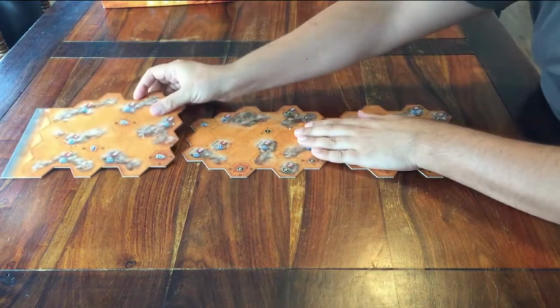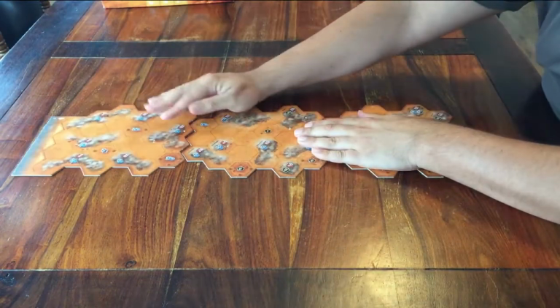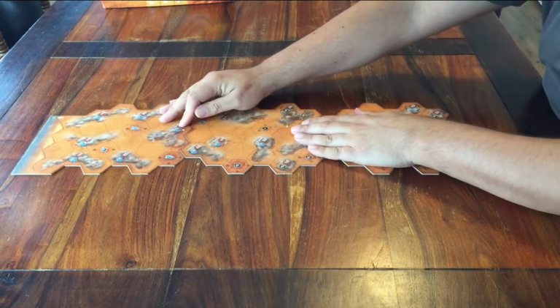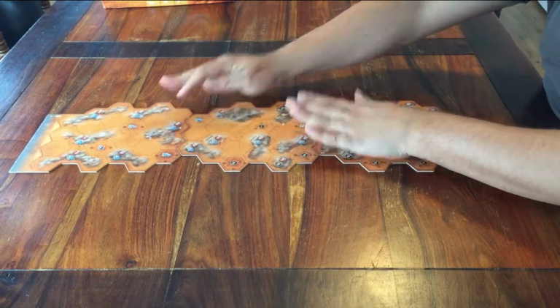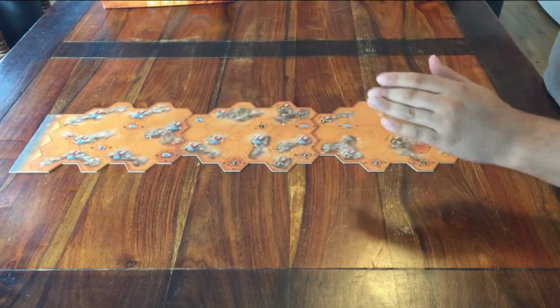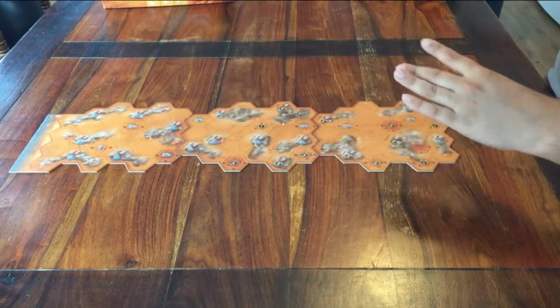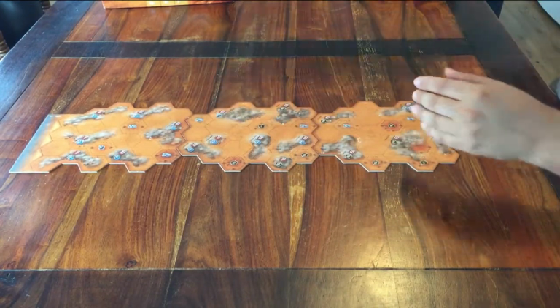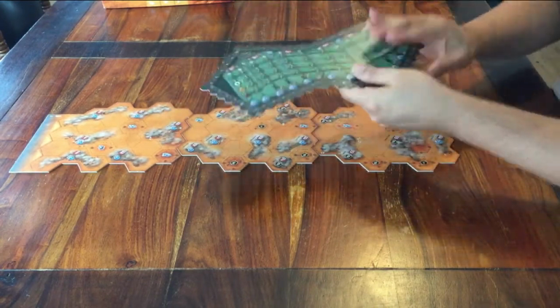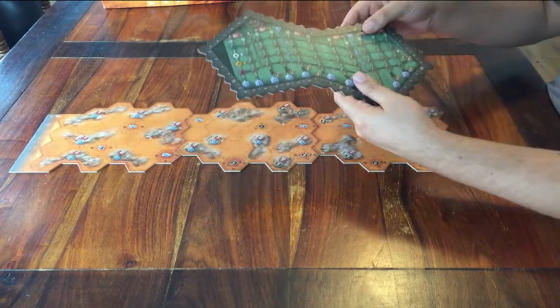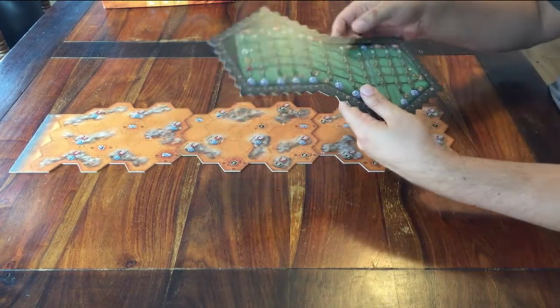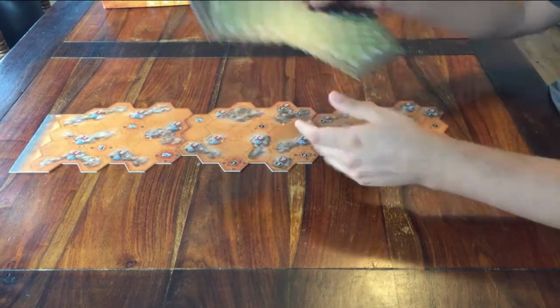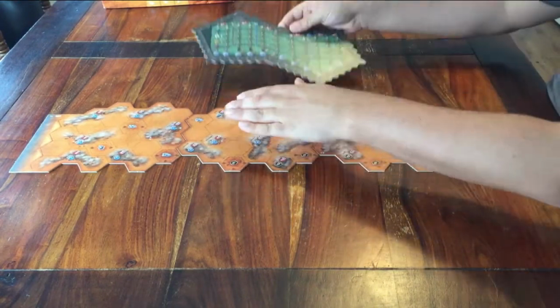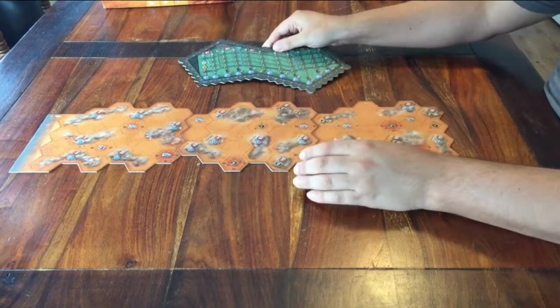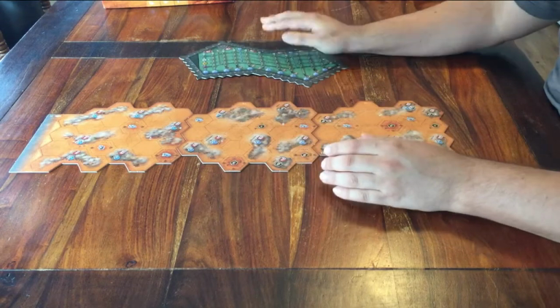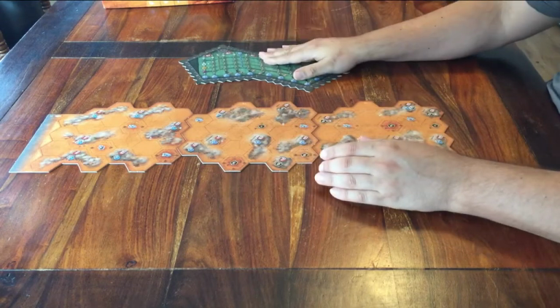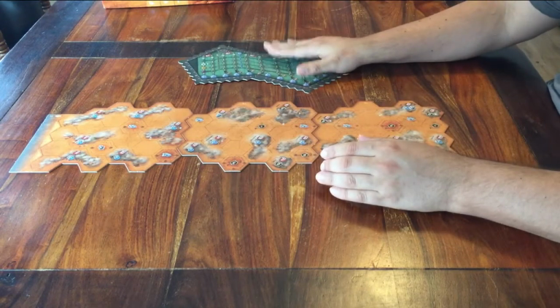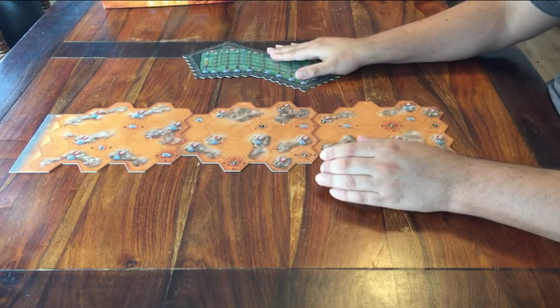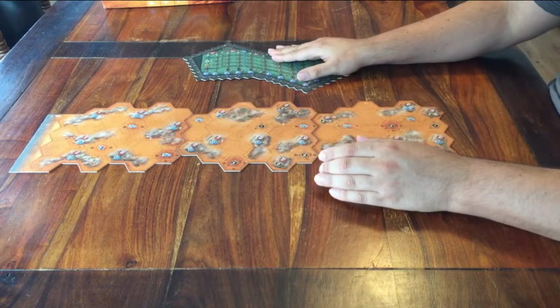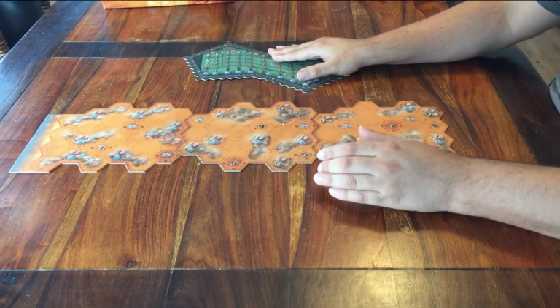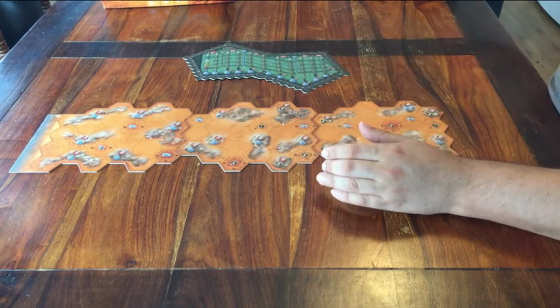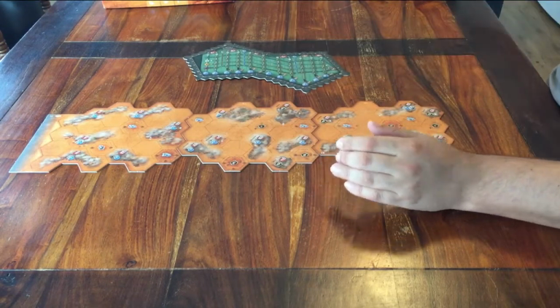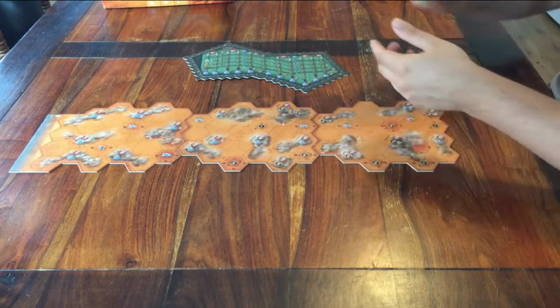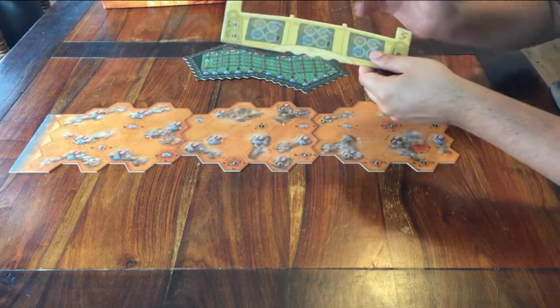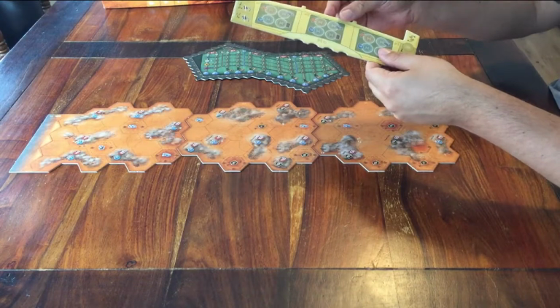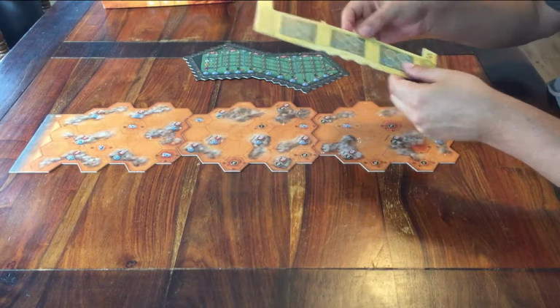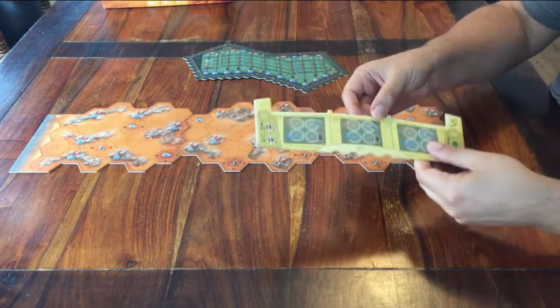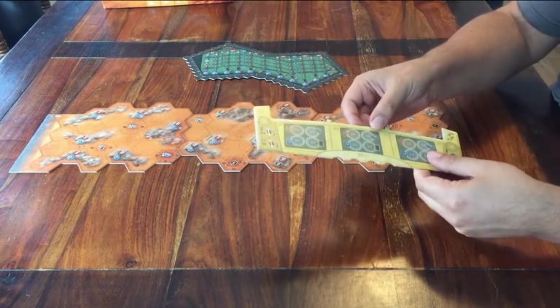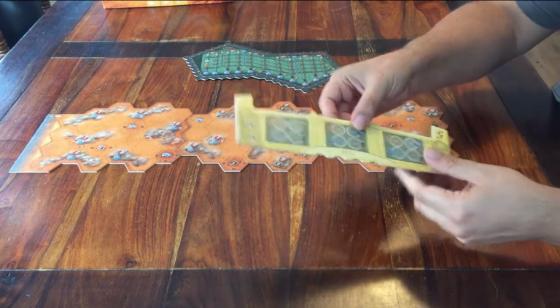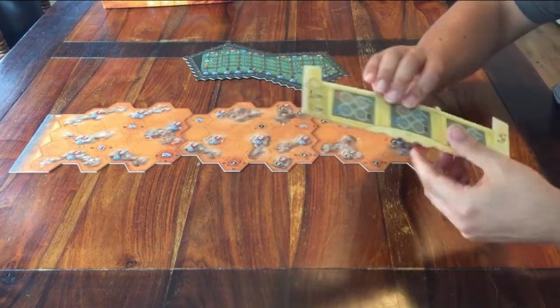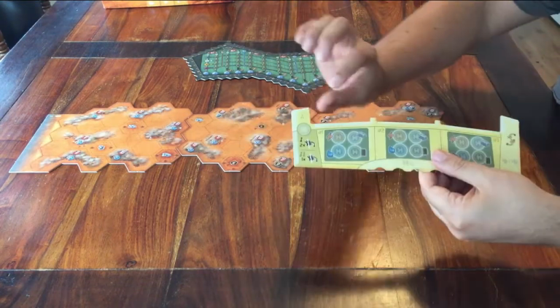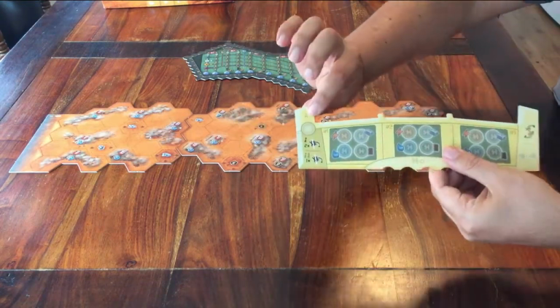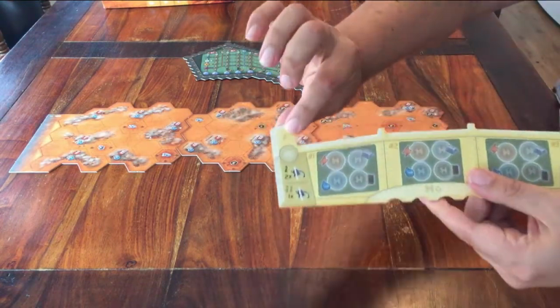There's another board — this one. You can place that next to the main board. And this last one can go on the other side. Also place it with the A side up.